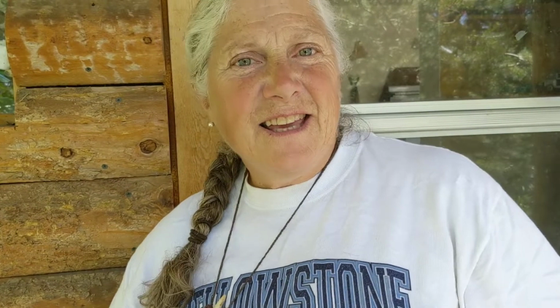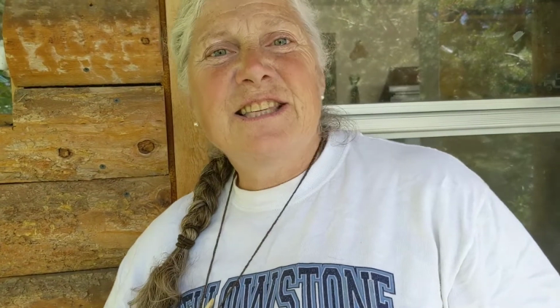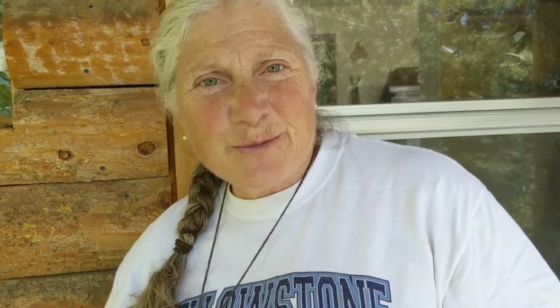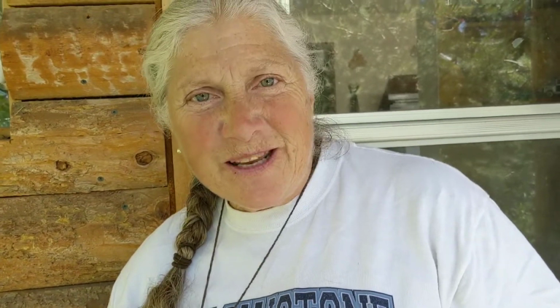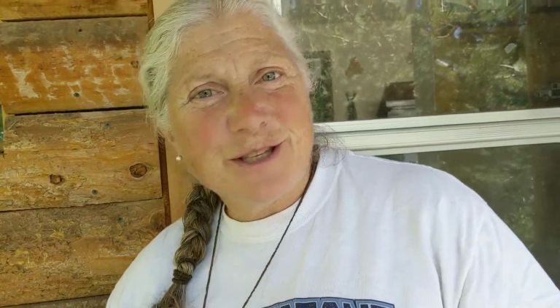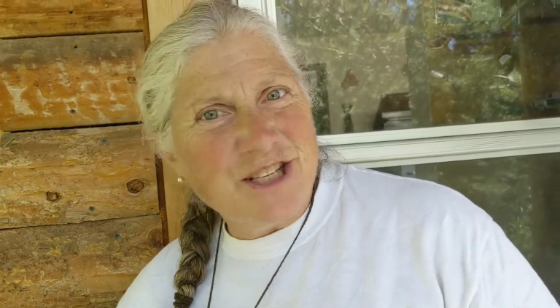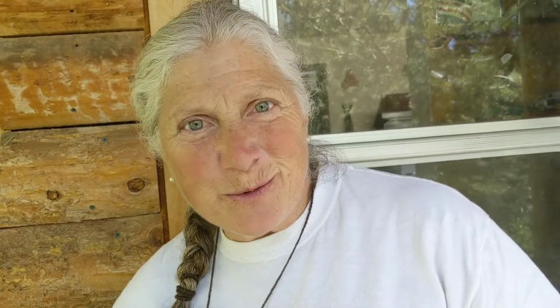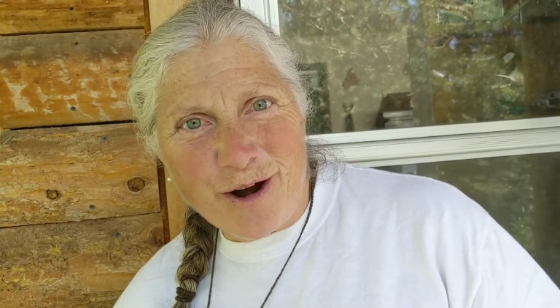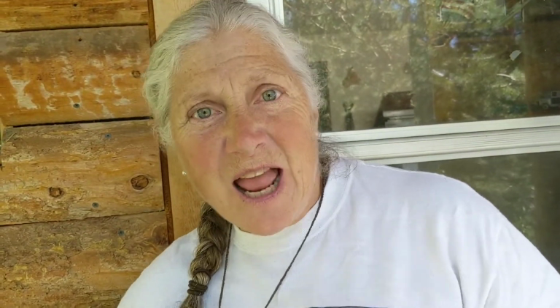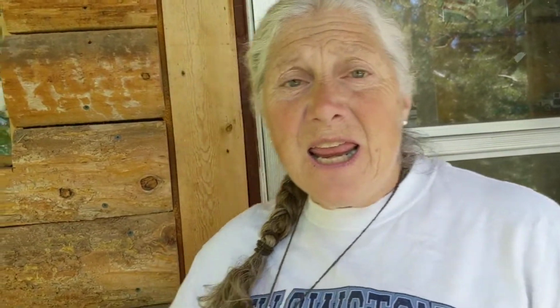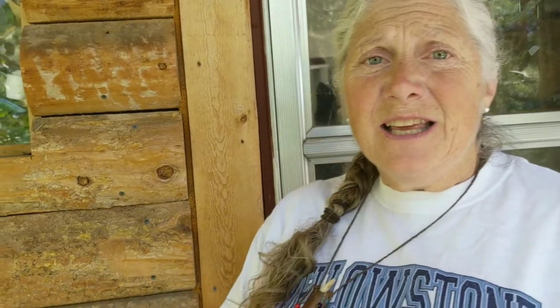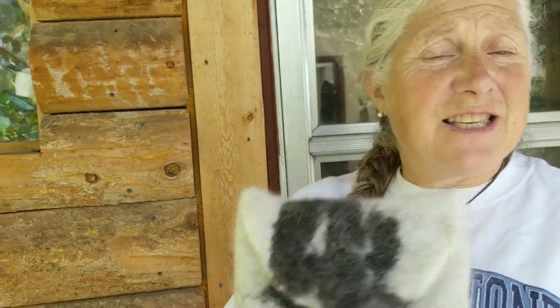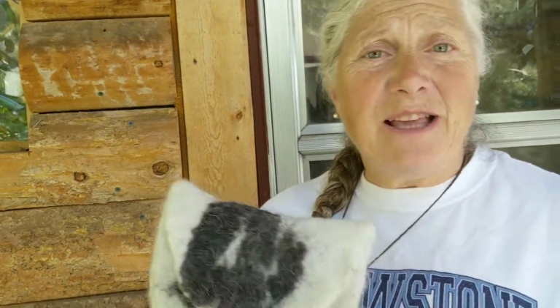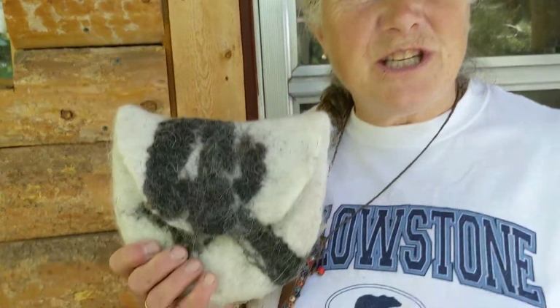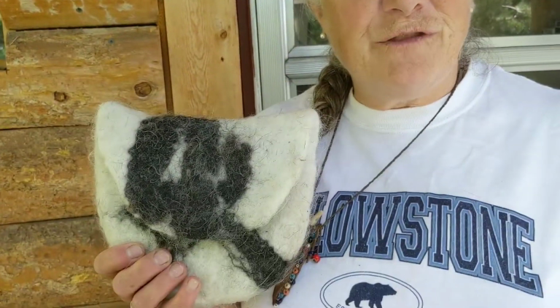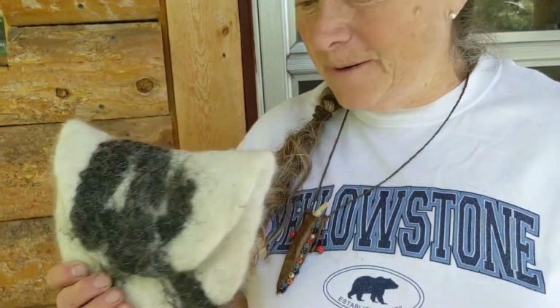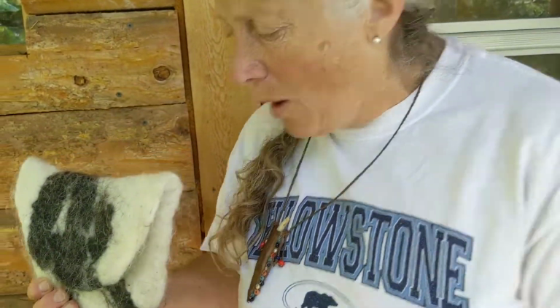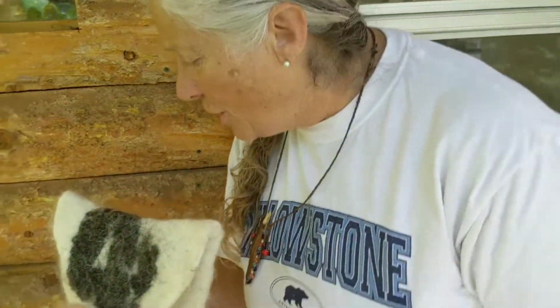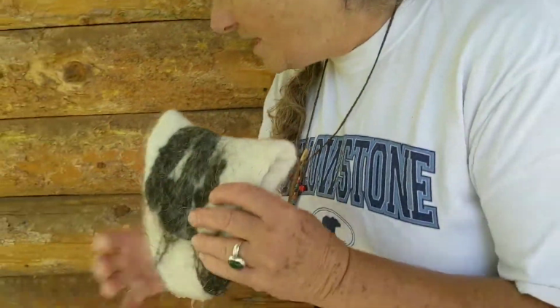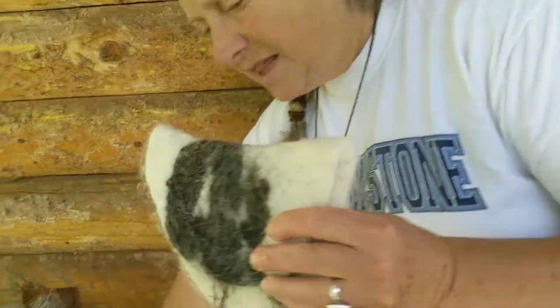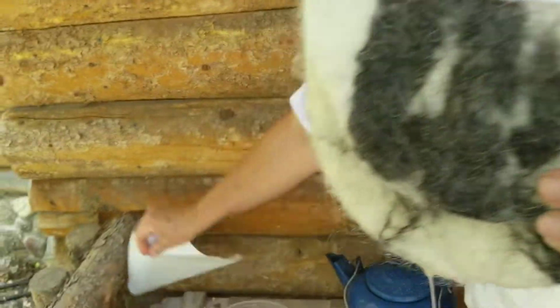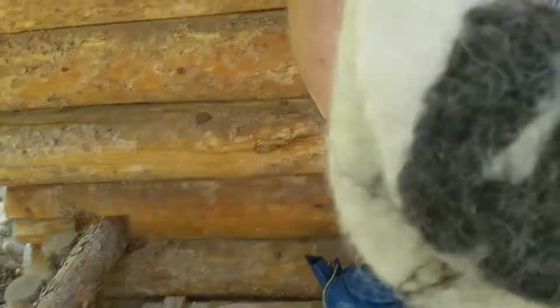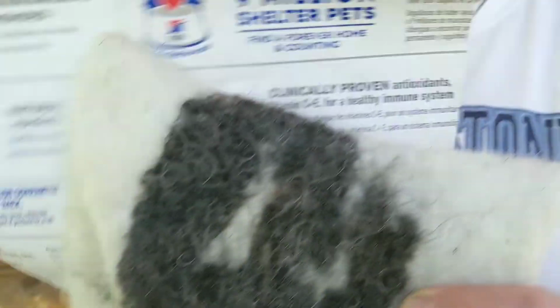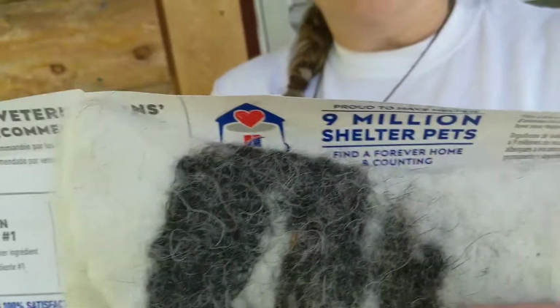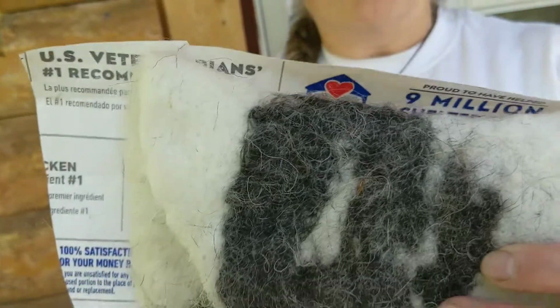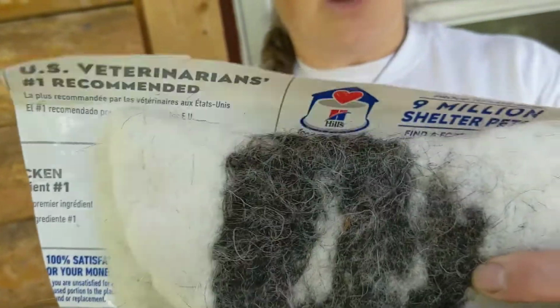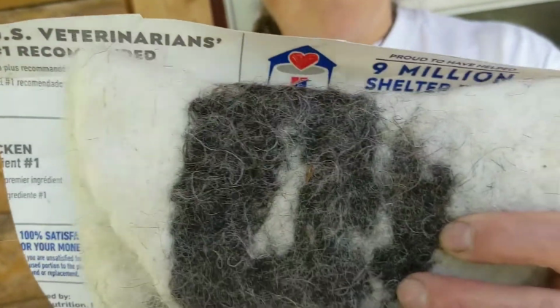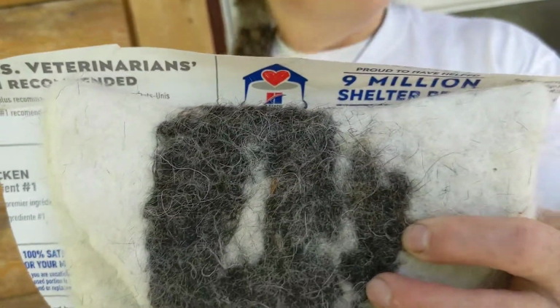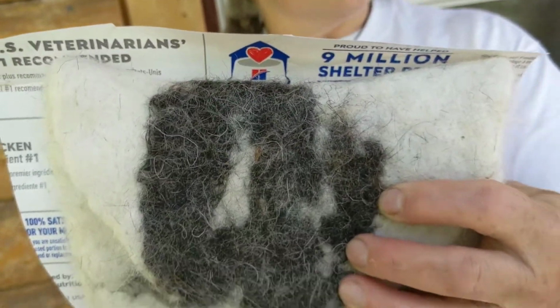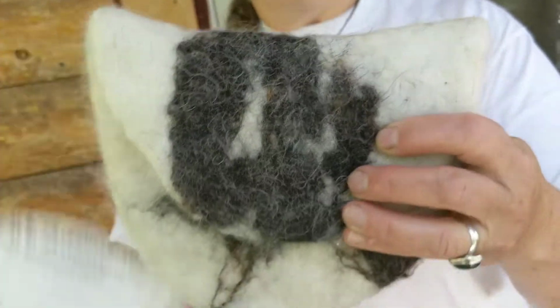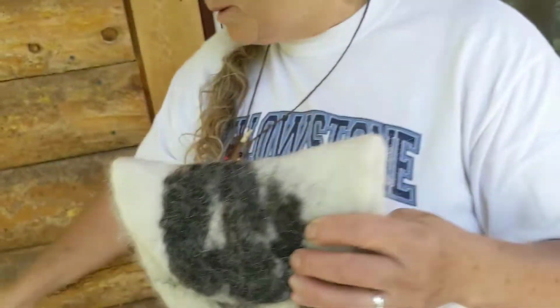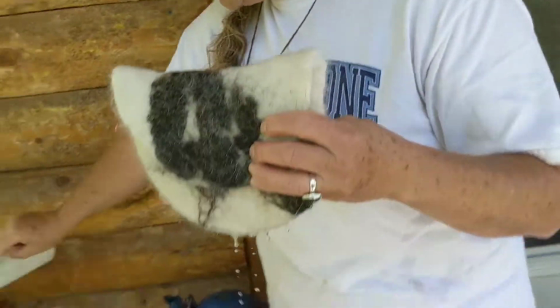Hi, this is Rosemary, and of course I'm with the Shepherd's Whistle Farms. This is the bag that we just finished felting. I want you to notice that the bag is smaller than my resist. Always remember, make your resist bigger than what you want to make.